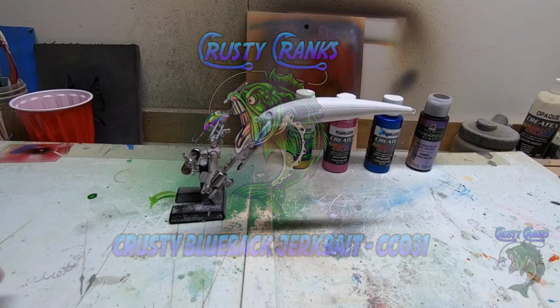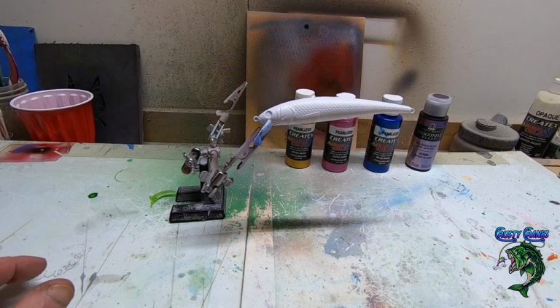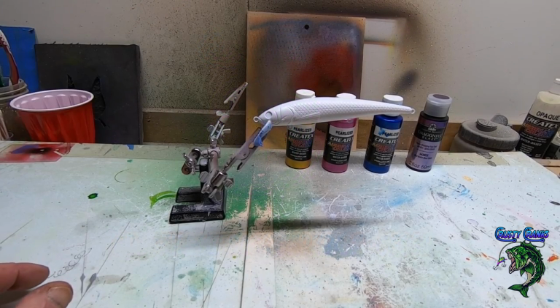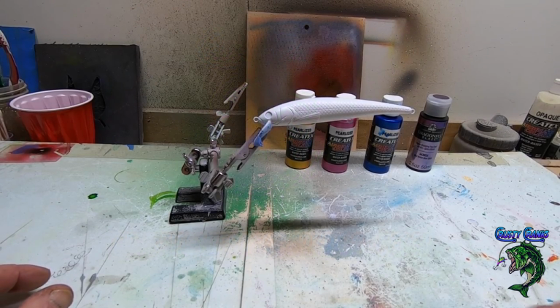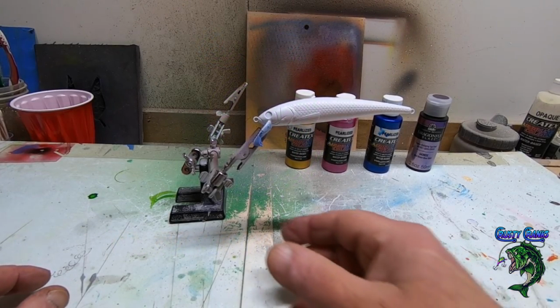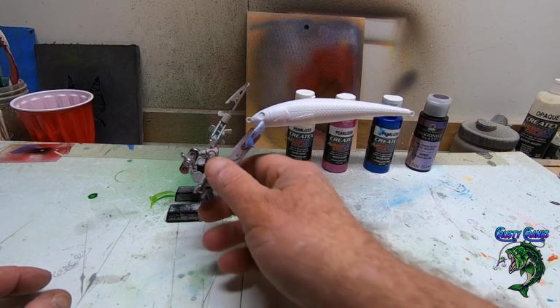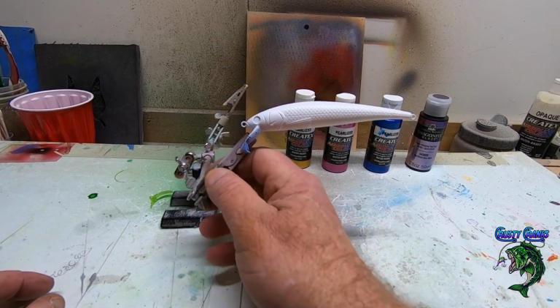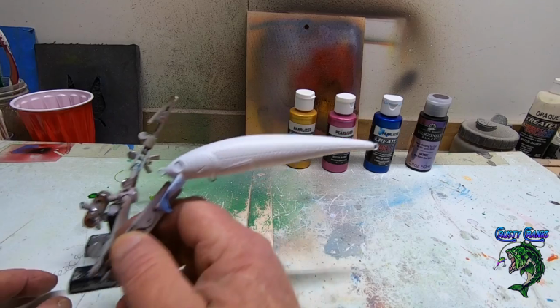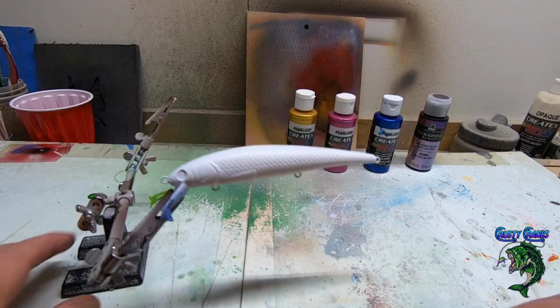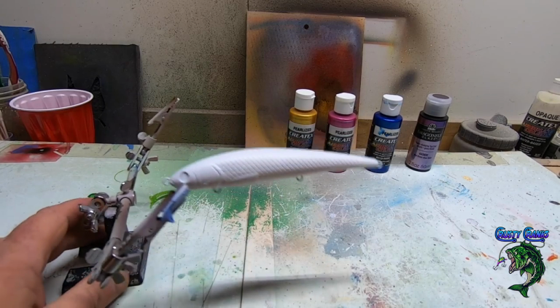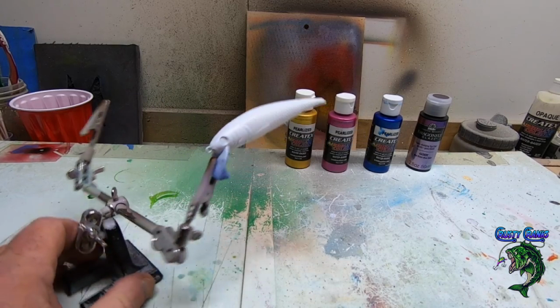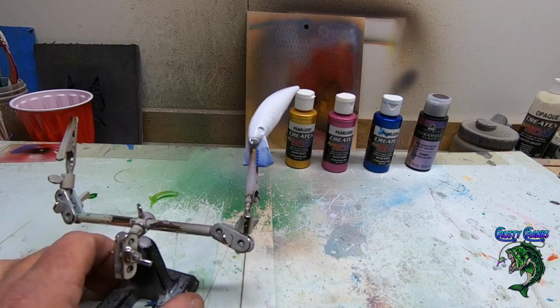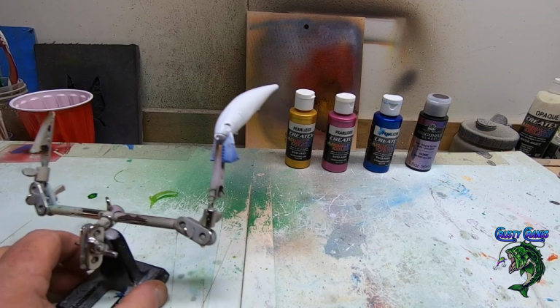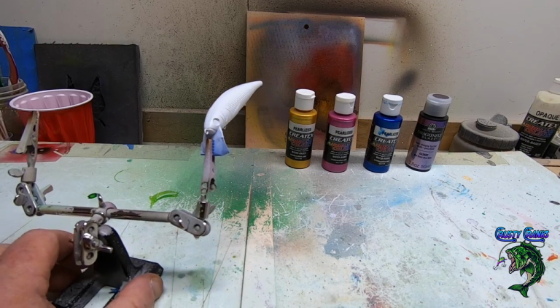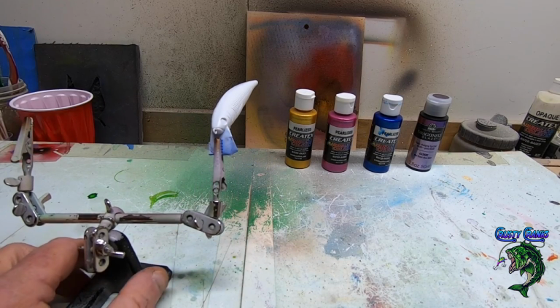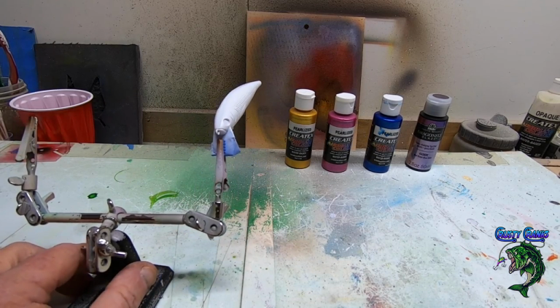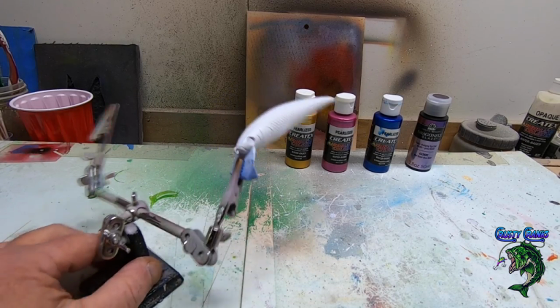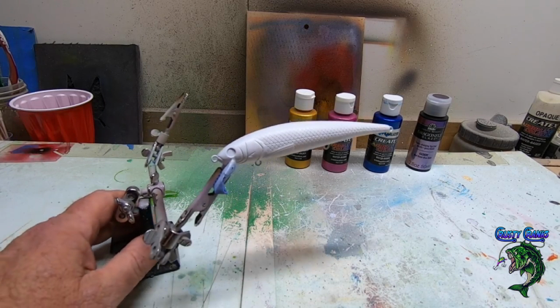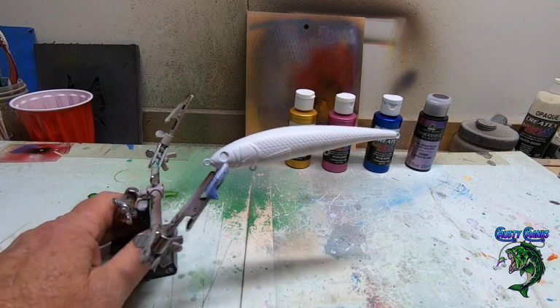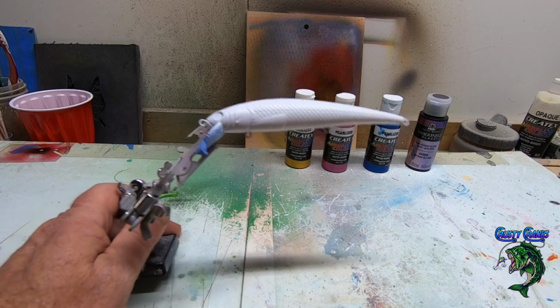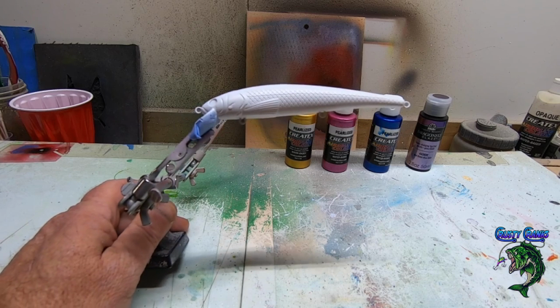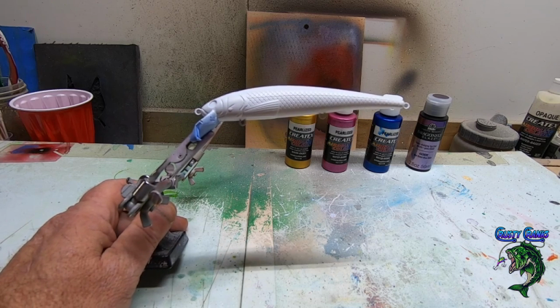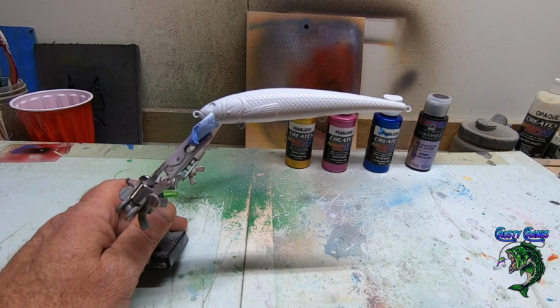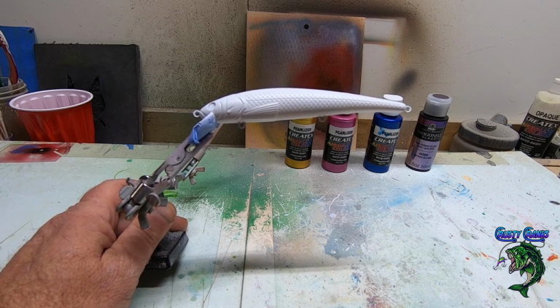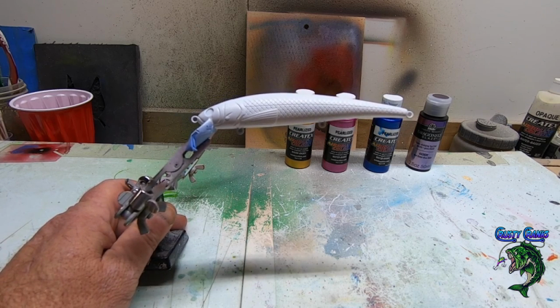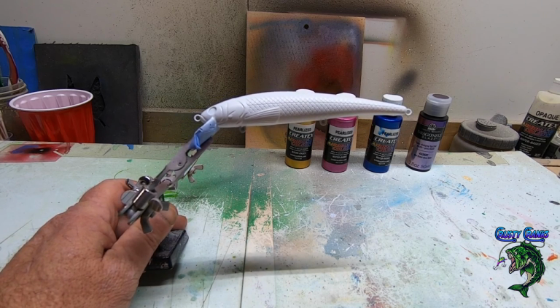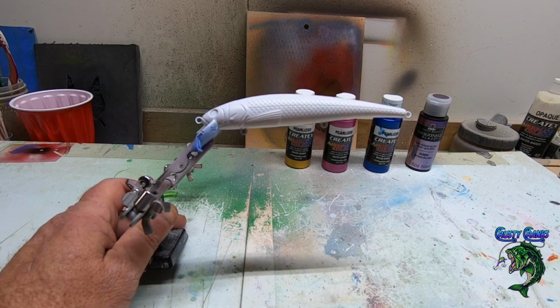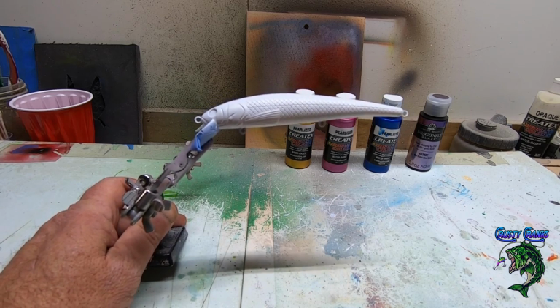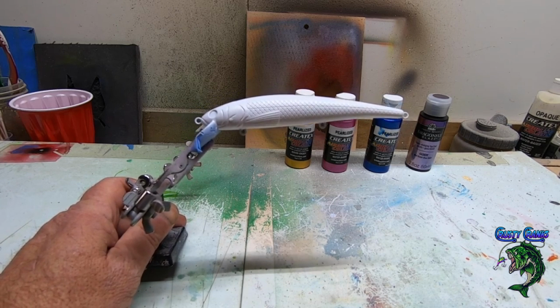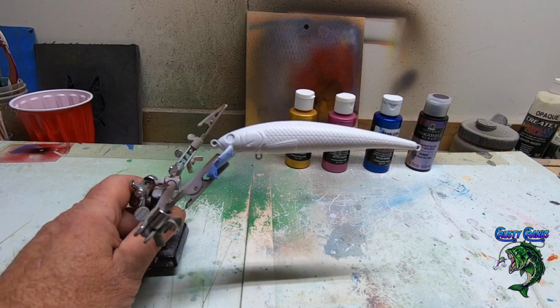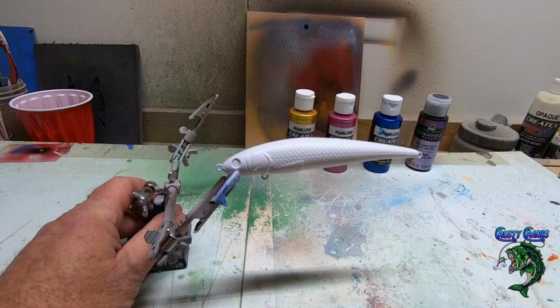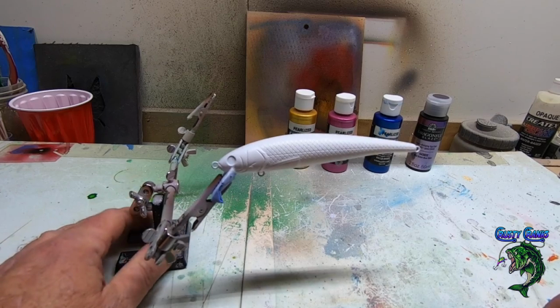Hey guys, welcome back to Krusty Kranks TV where we paint baits, make lures, and all that fun stuff. We're gonna do this jerk bait today — it's another jerk bait and this is for an order for a customer.